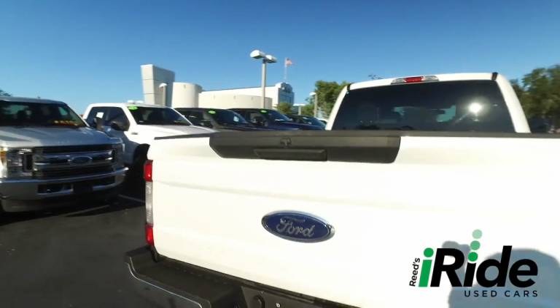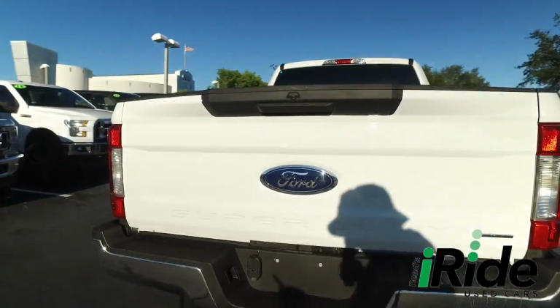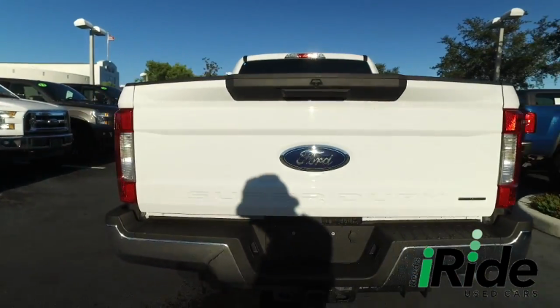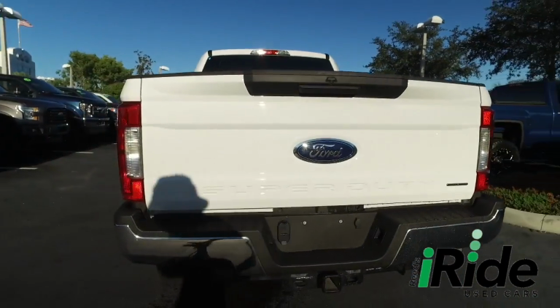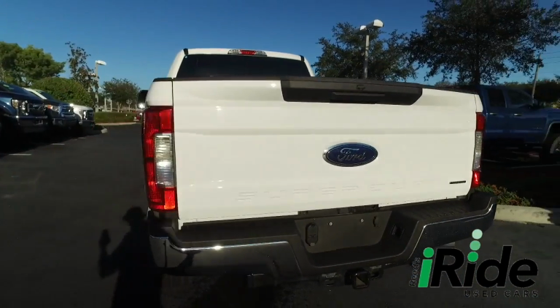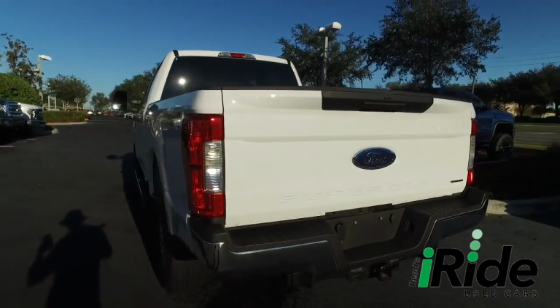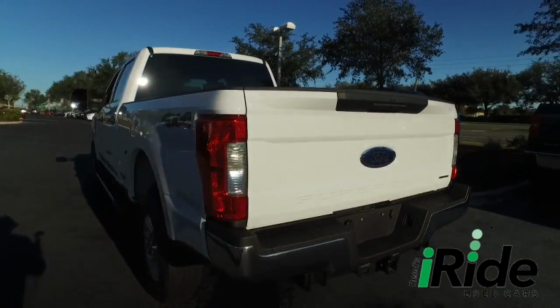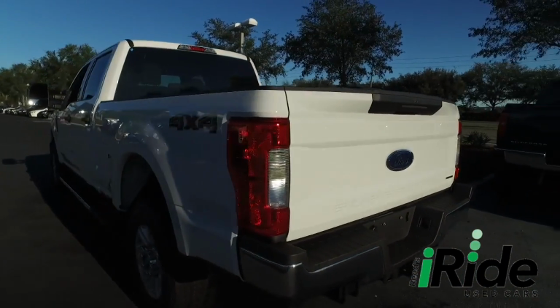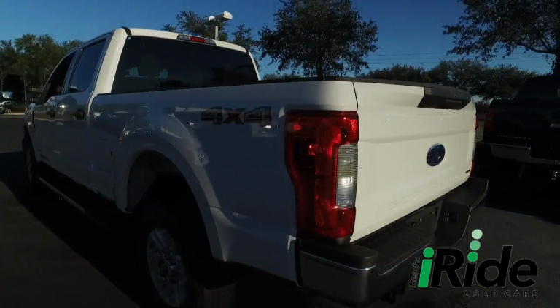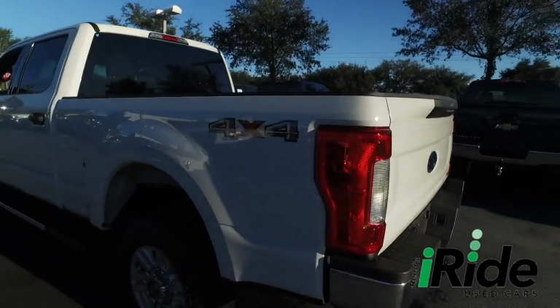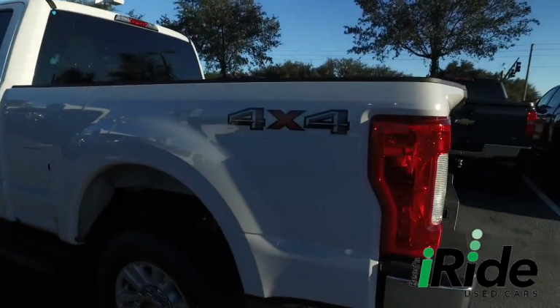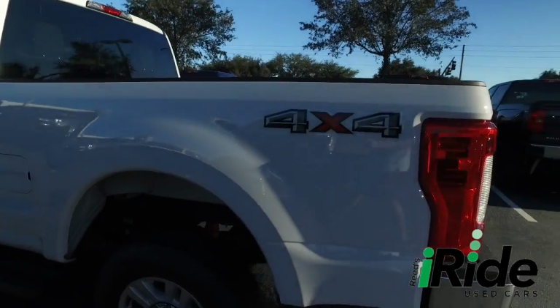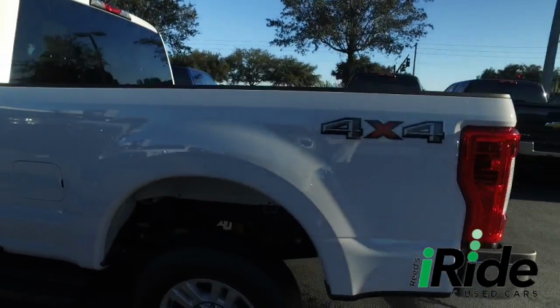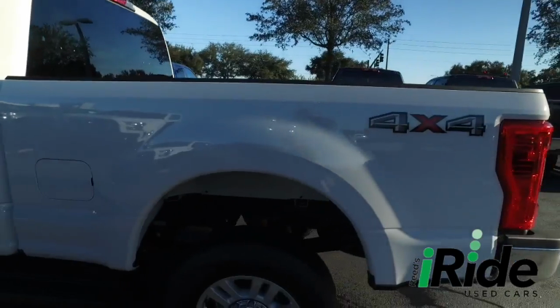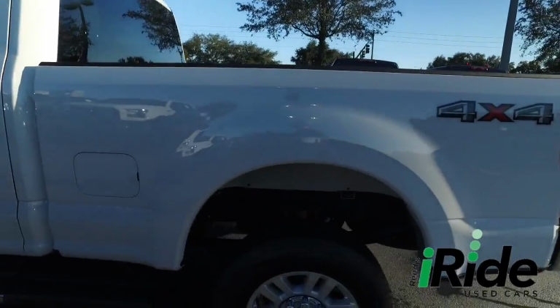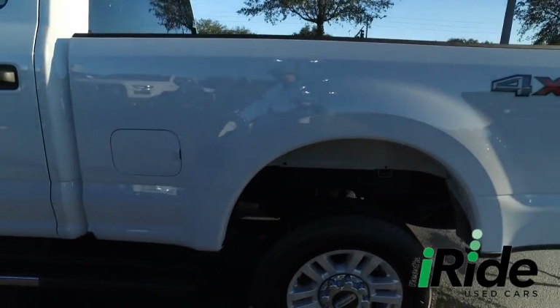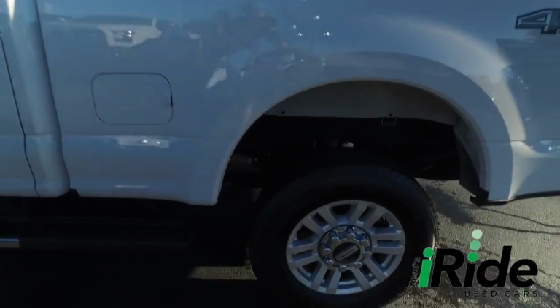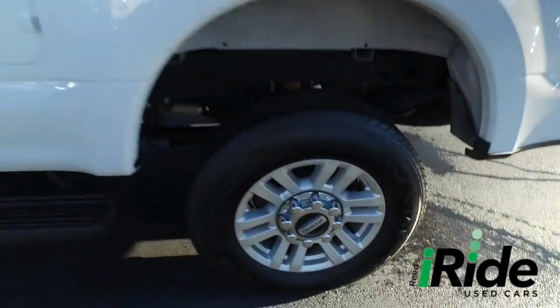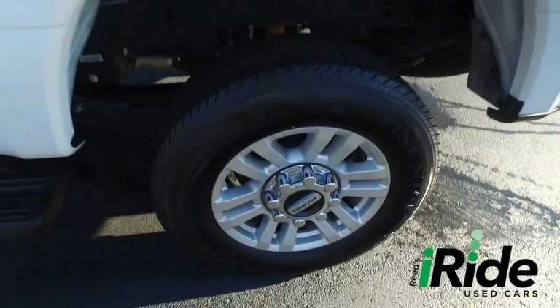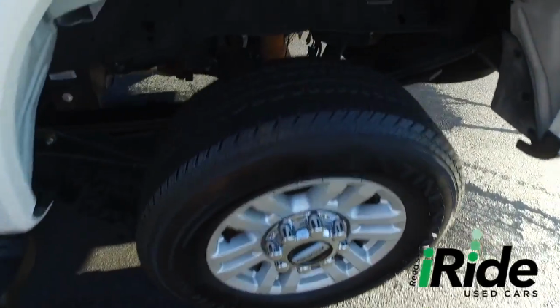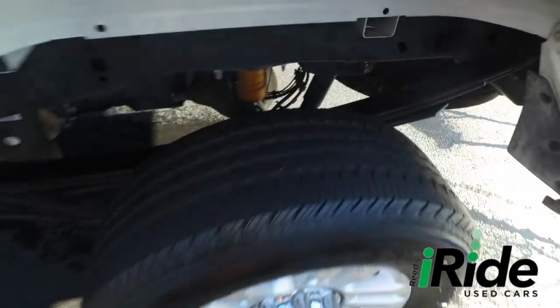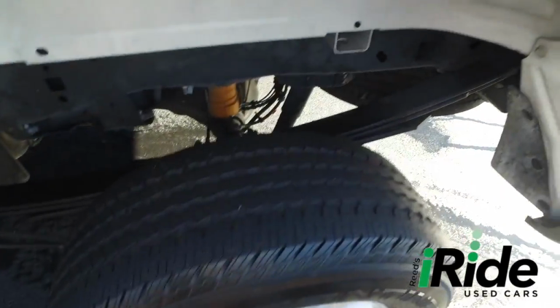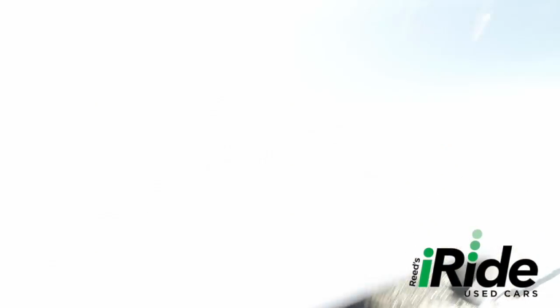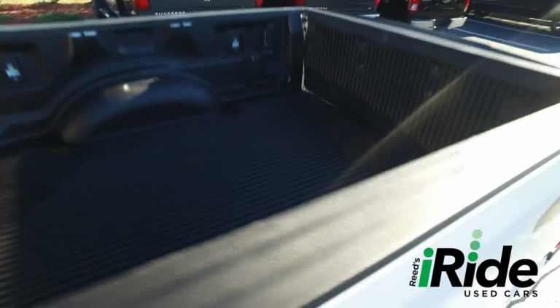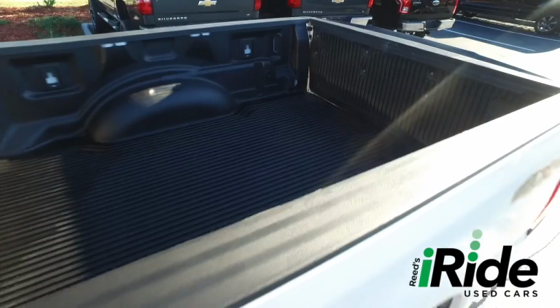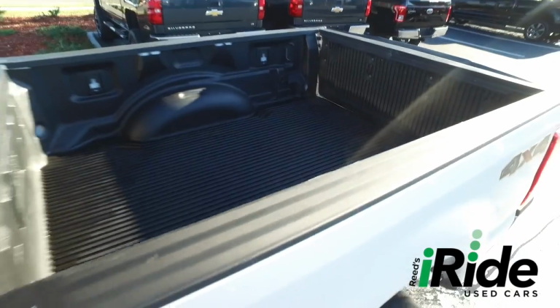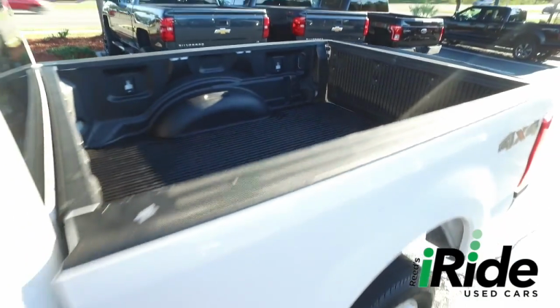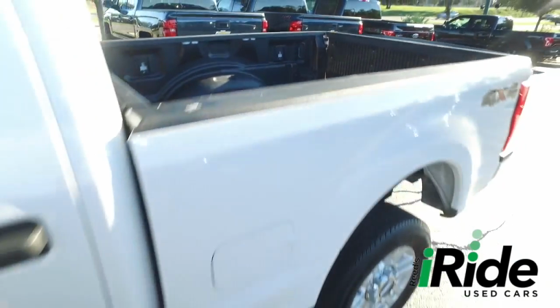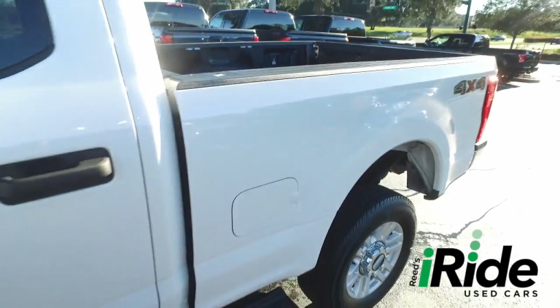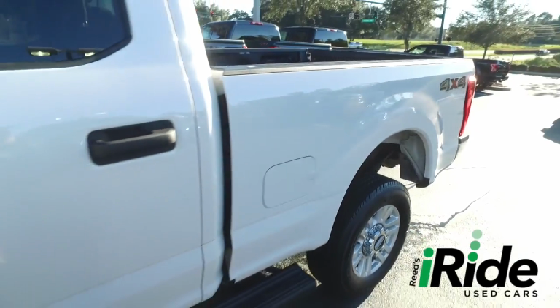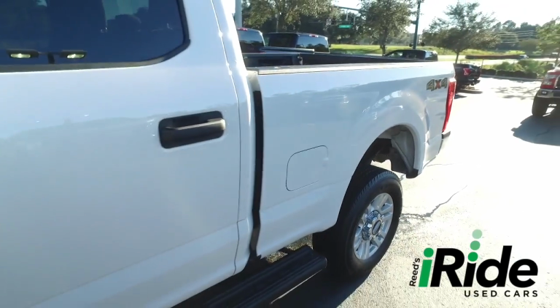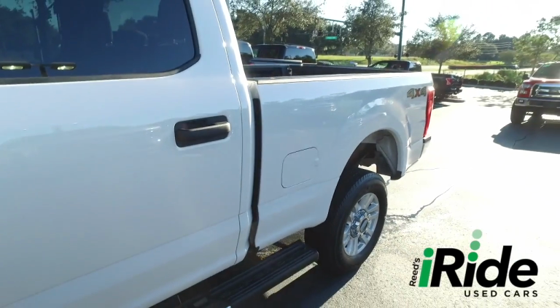Today iRIDE proudly presents this beautiful 2018 looking extreme Ford F-250 XLT crew cab, automatic four-wheel drive with that V8 6.2 liter, hard-fighting, going all night Triton muscle.